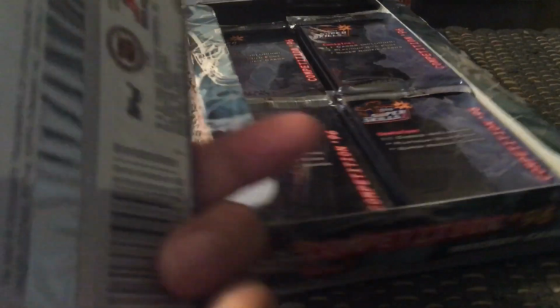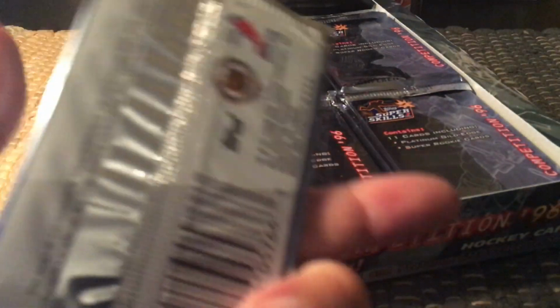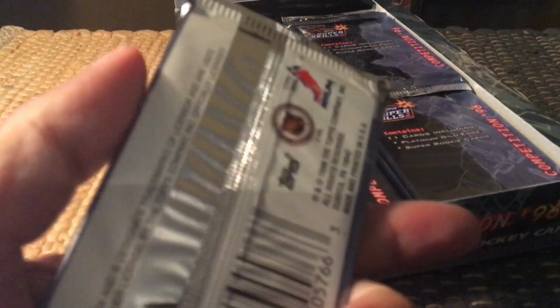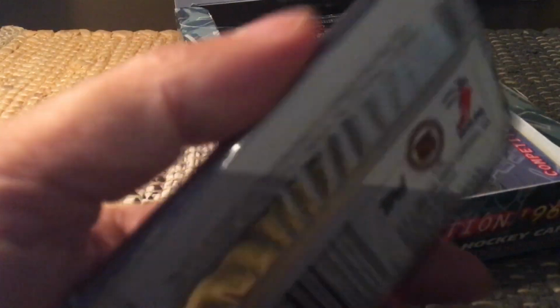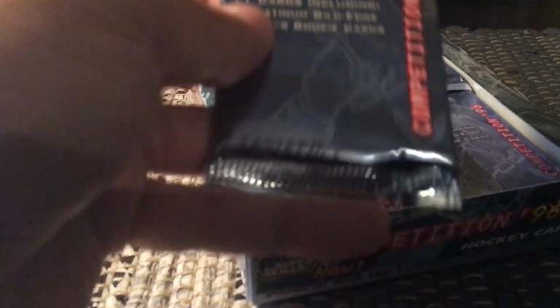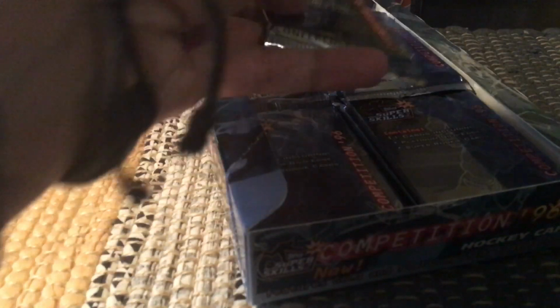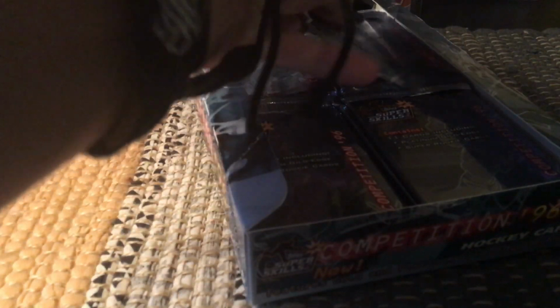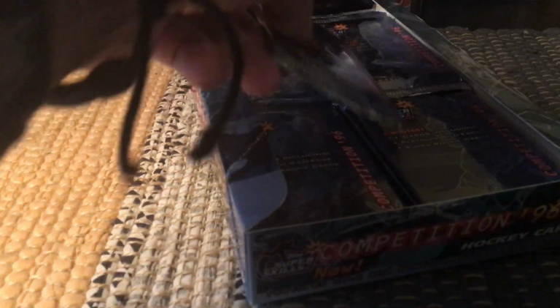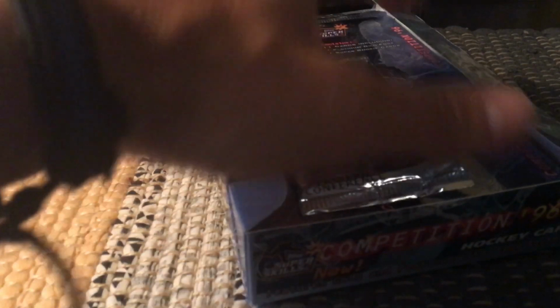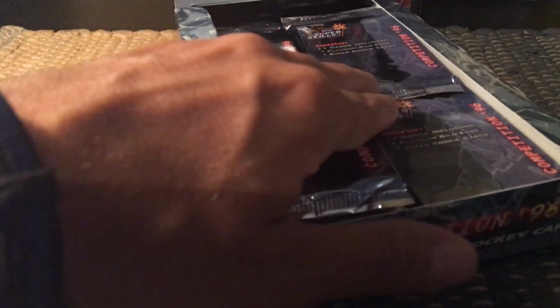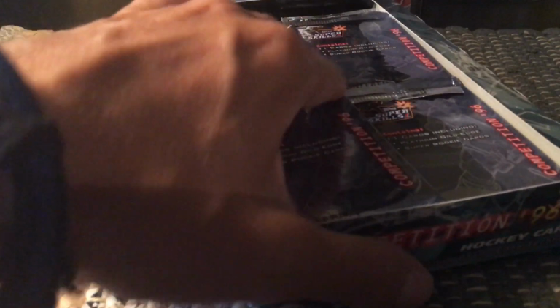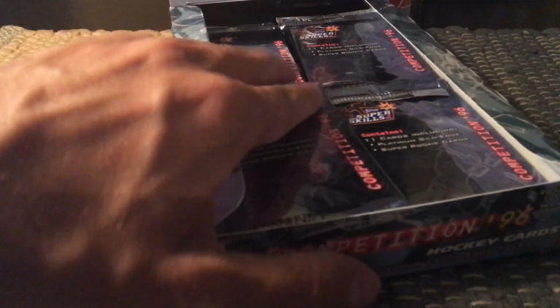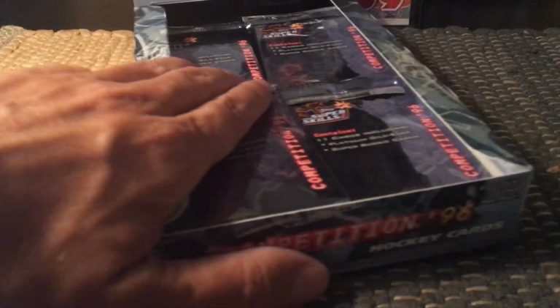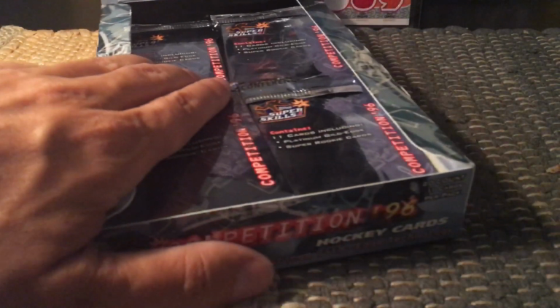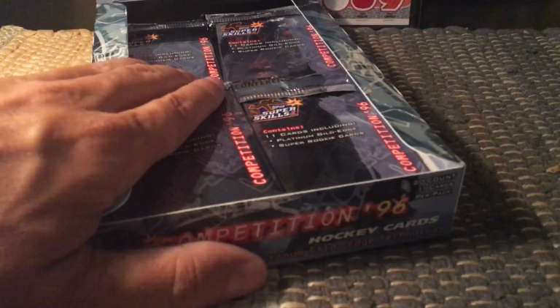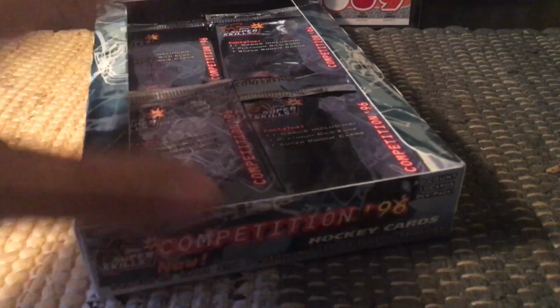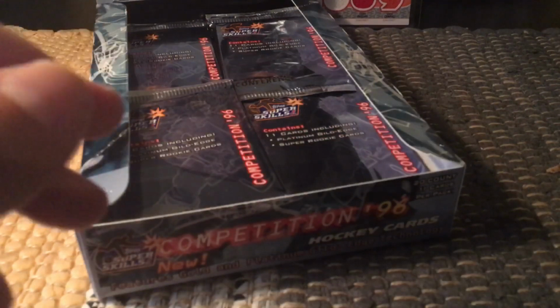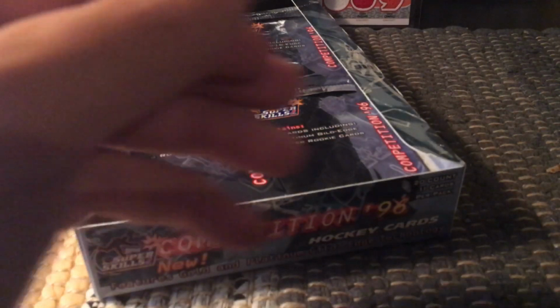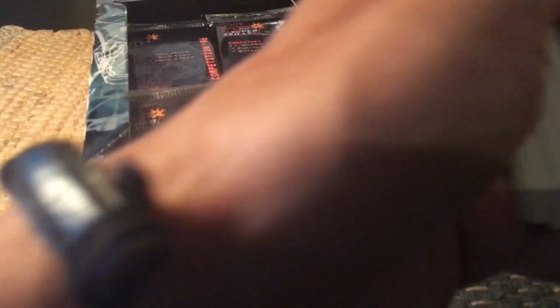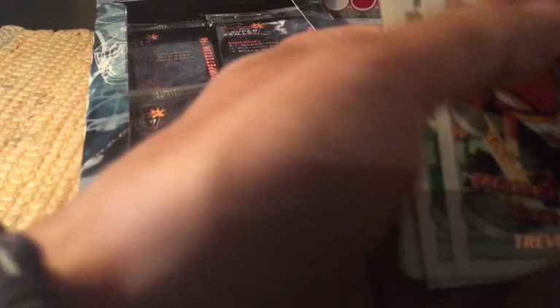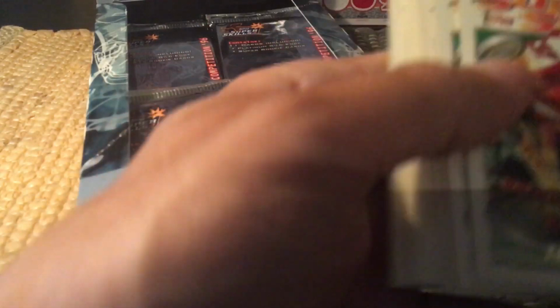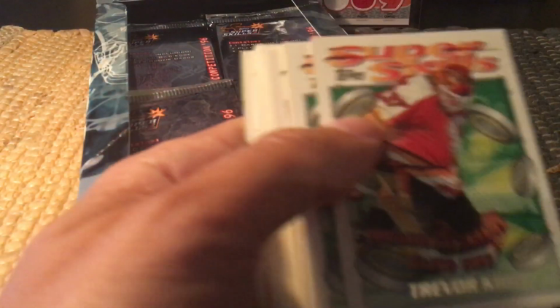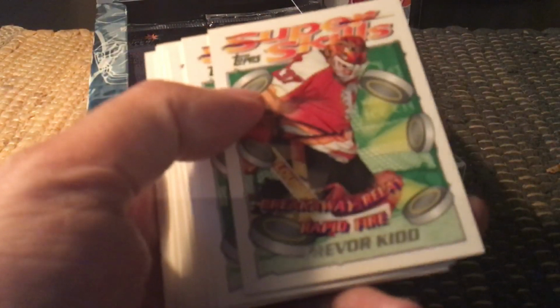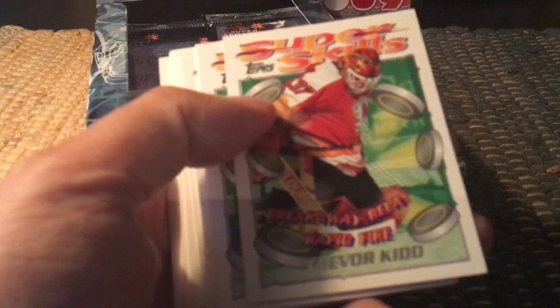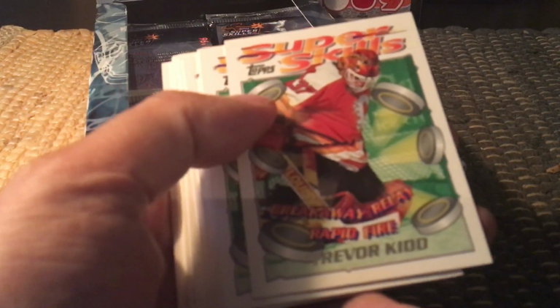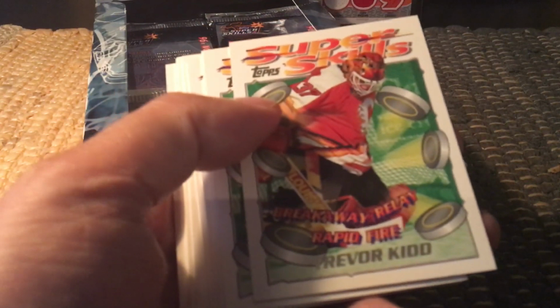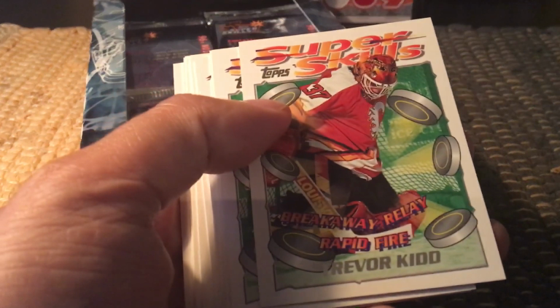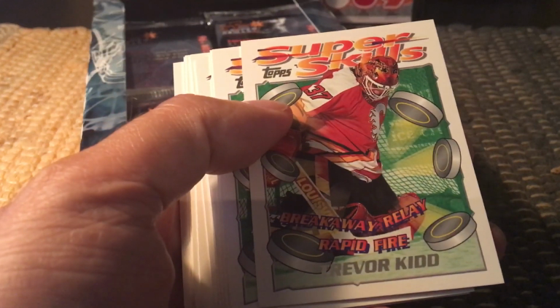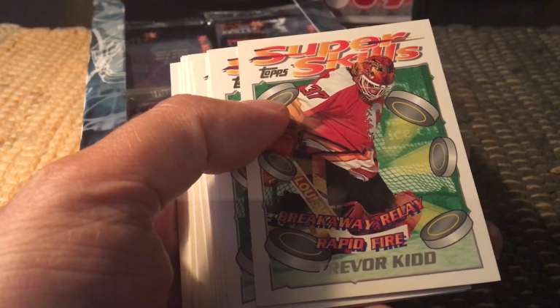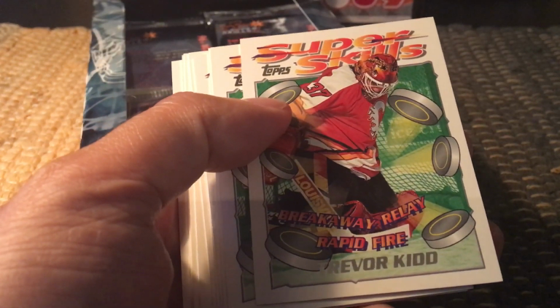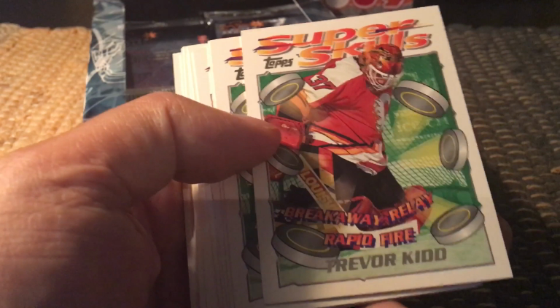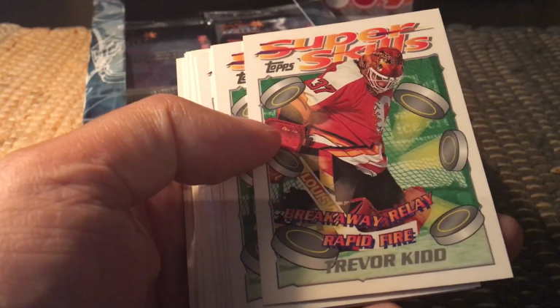The packs of cards are nice-looking, and the cards are actually very thick, which is interesting. Let me show you what we get in a particular pack — they focus on the various skills. The first pack I got focuses on the breakaway relay and rapid-fire, in other words the goaltenders.